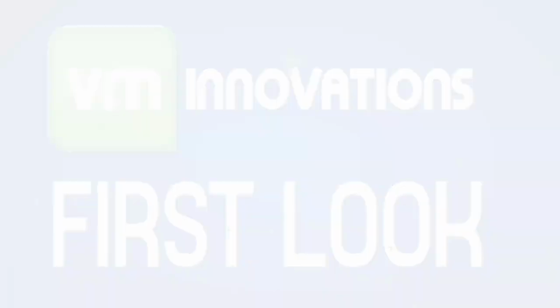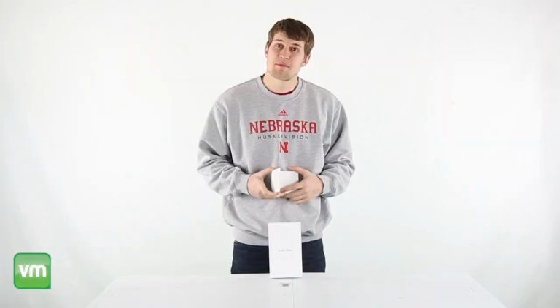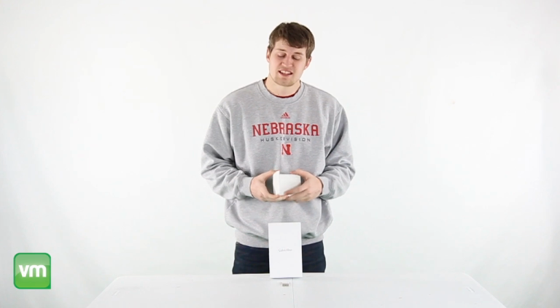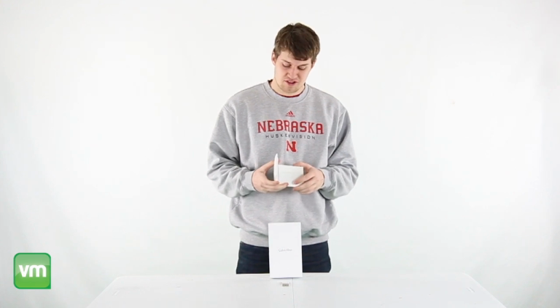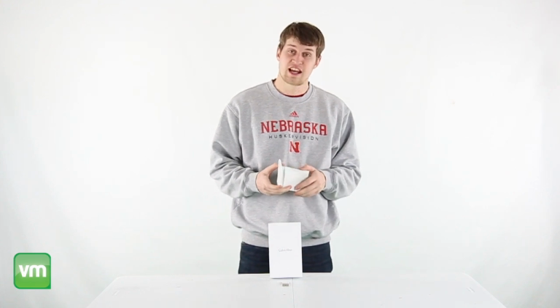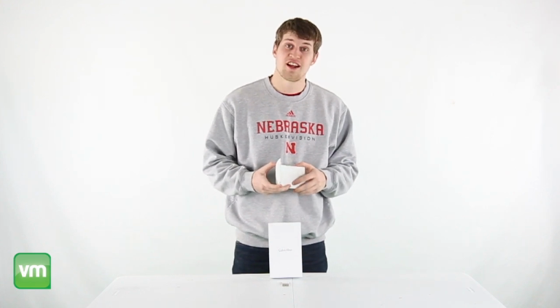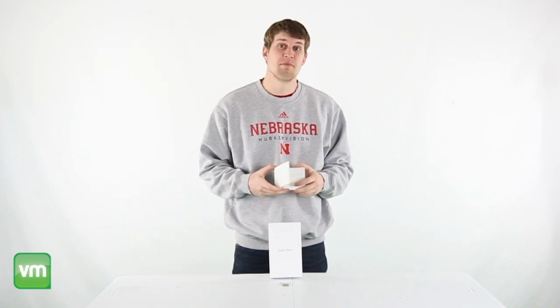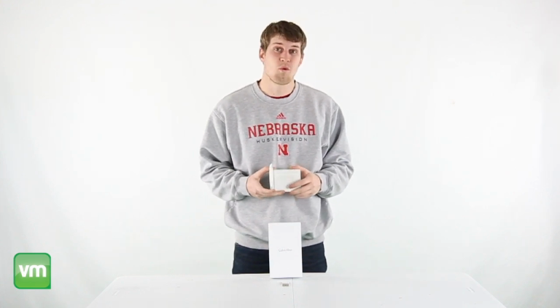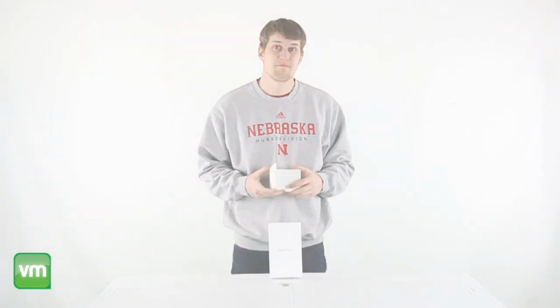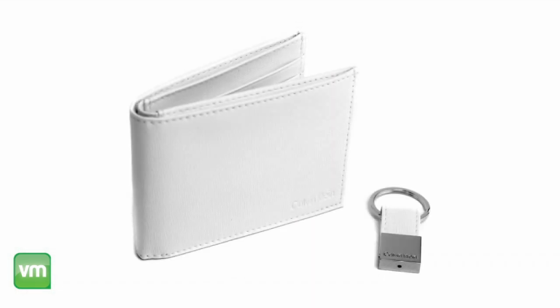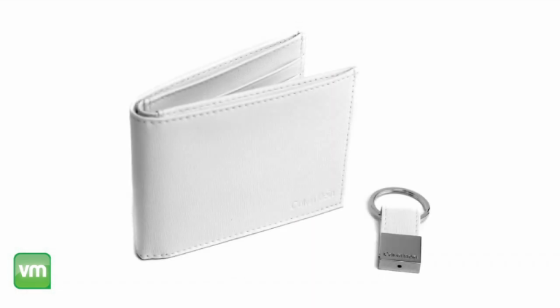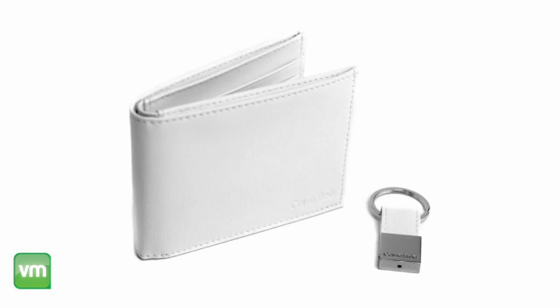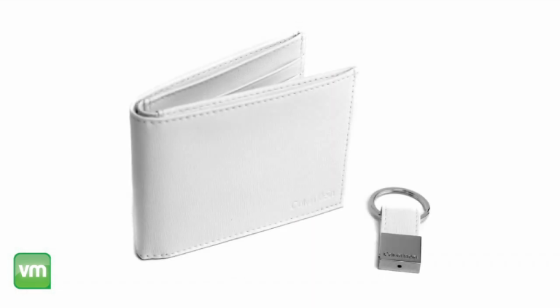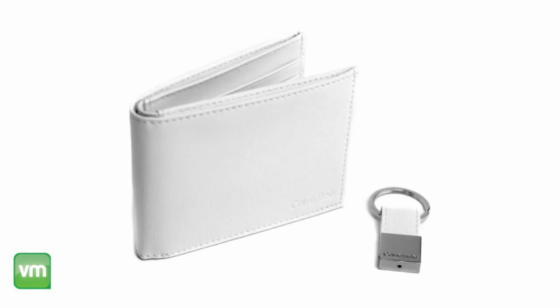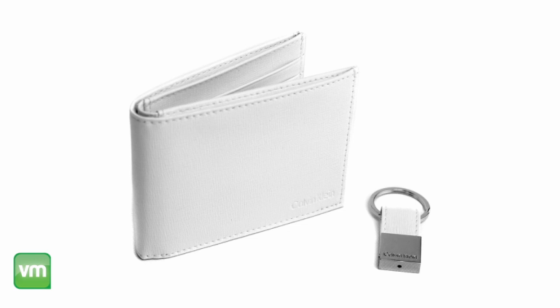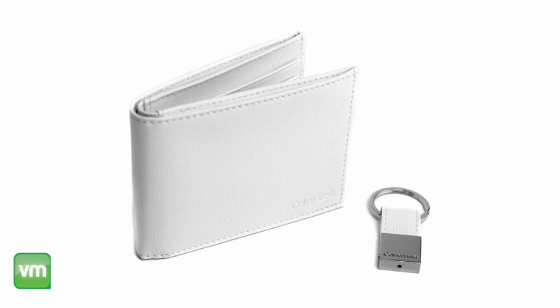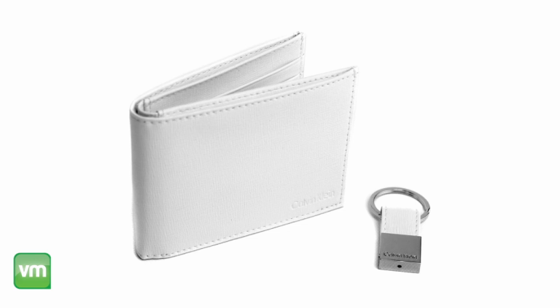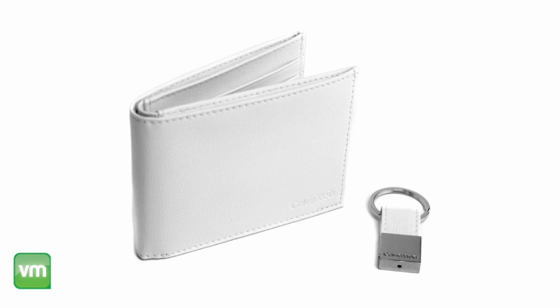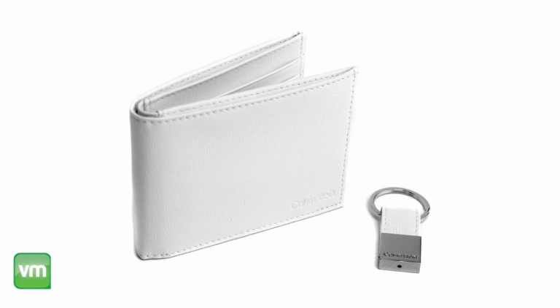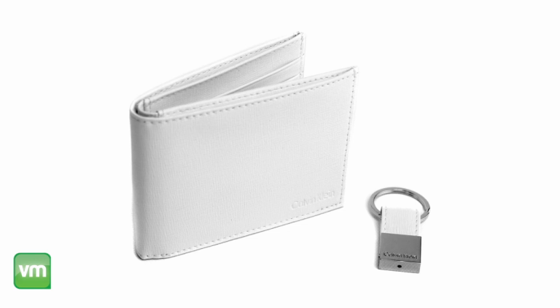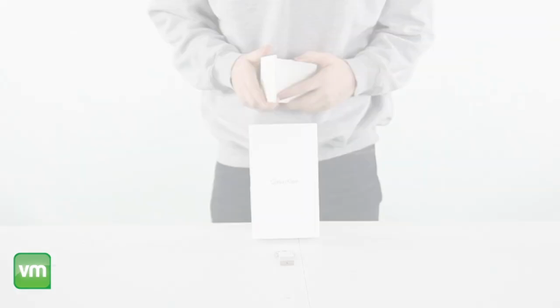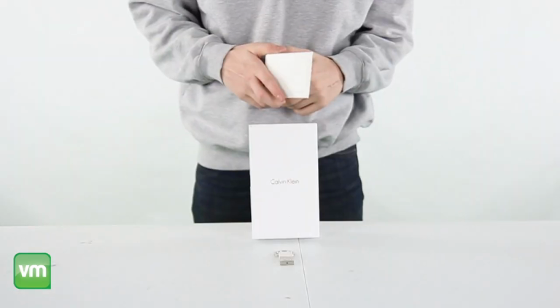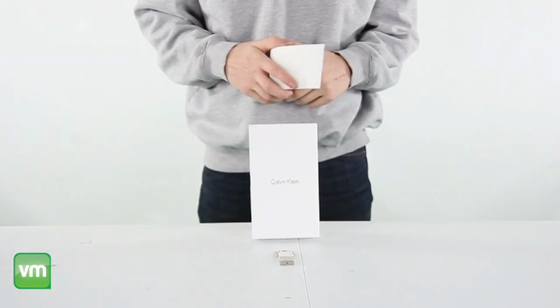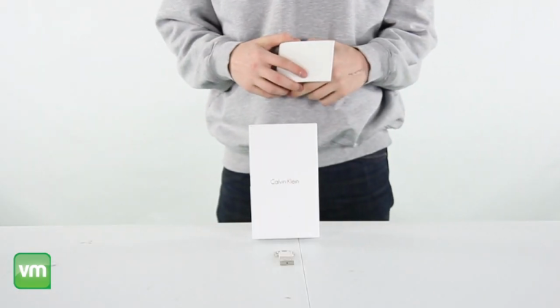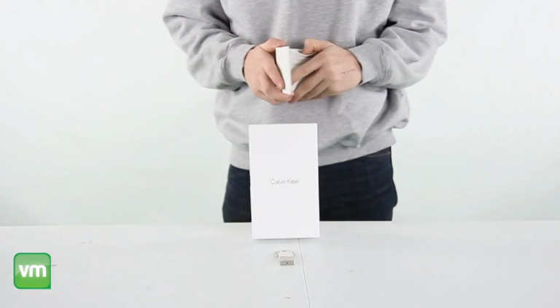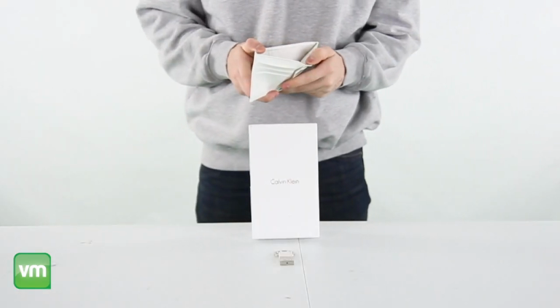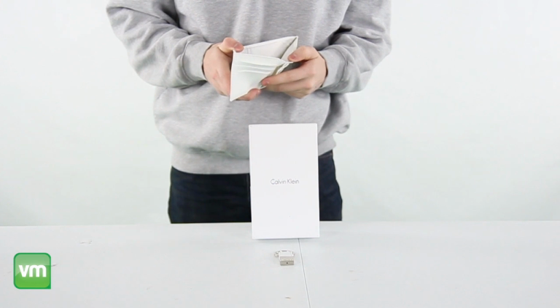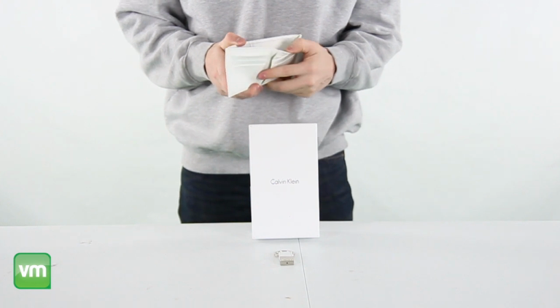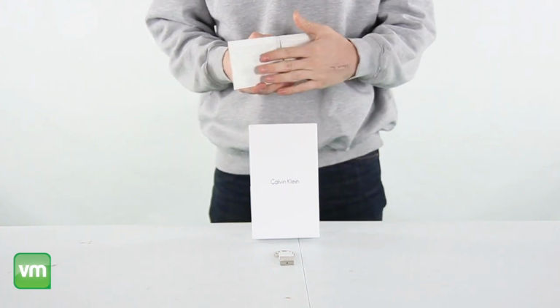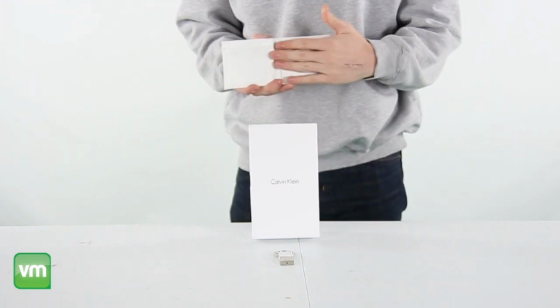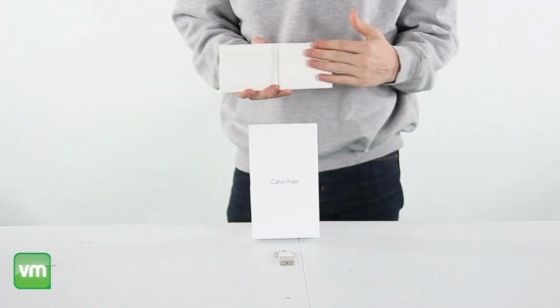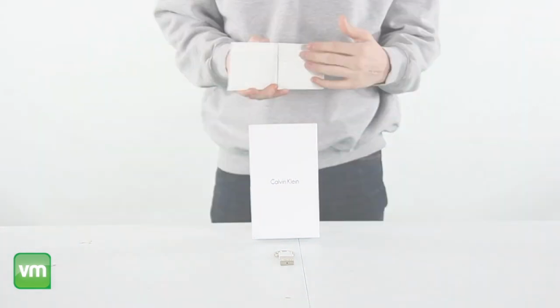Hey, what's up guys, today I'm here to show you this Calvin Klein men's wallet. Keep your important cards and cash organized and safe with this wallet. It offers a bi-fold design with one large compartment for cash as well as six side pockets on the inside.